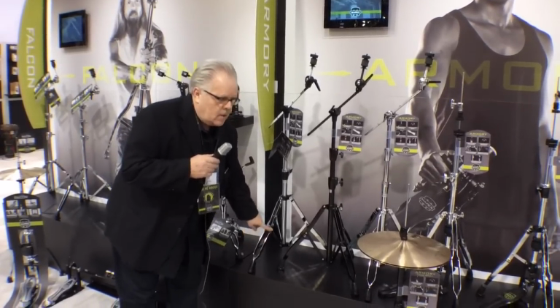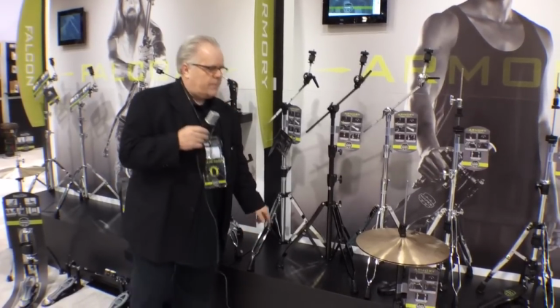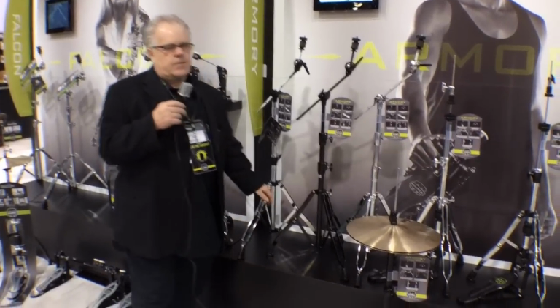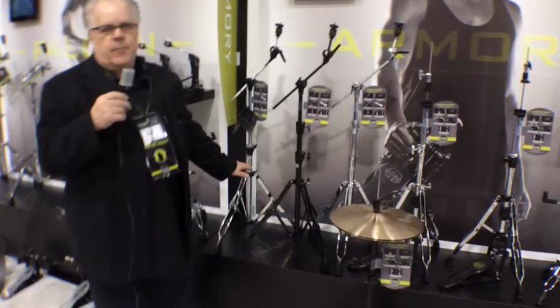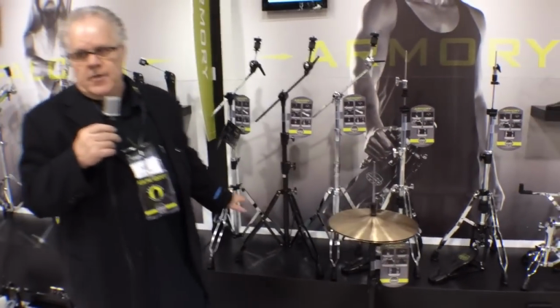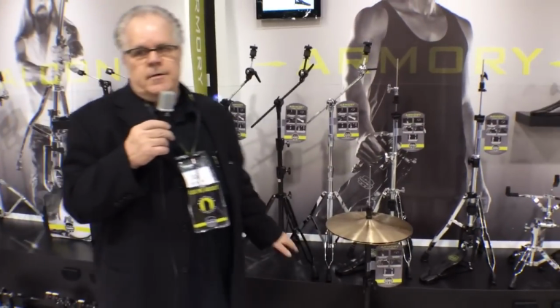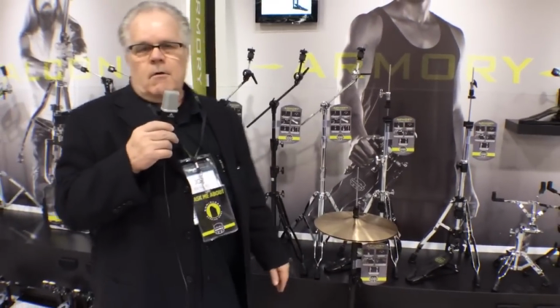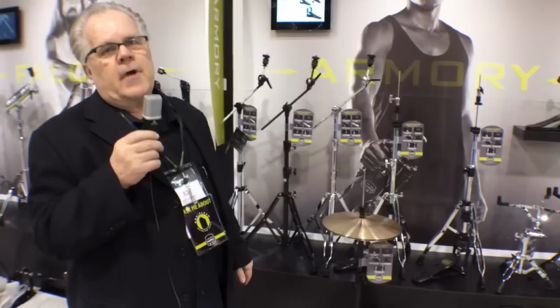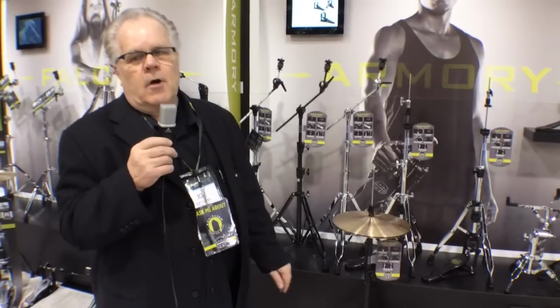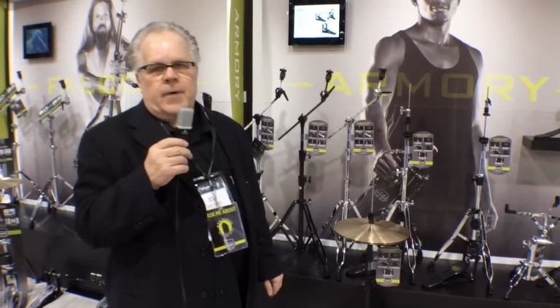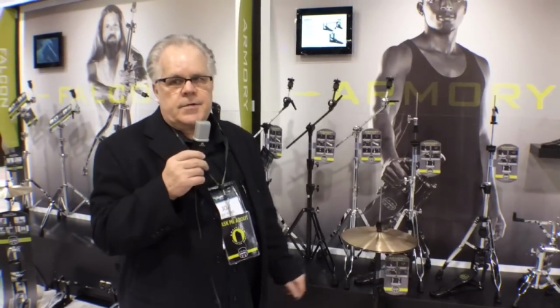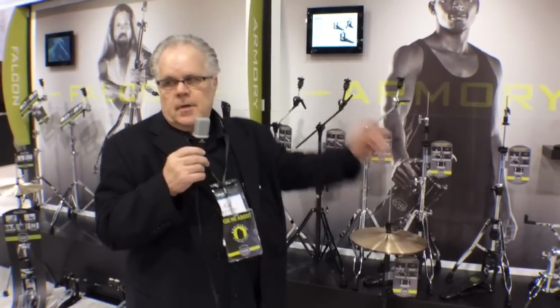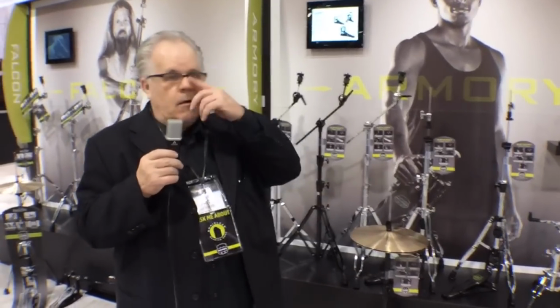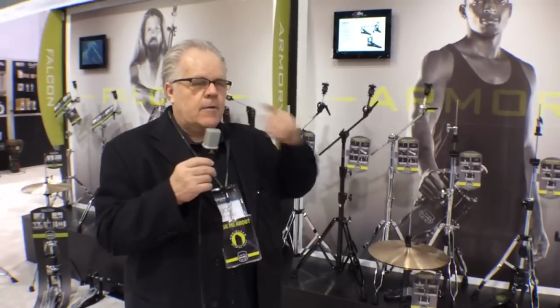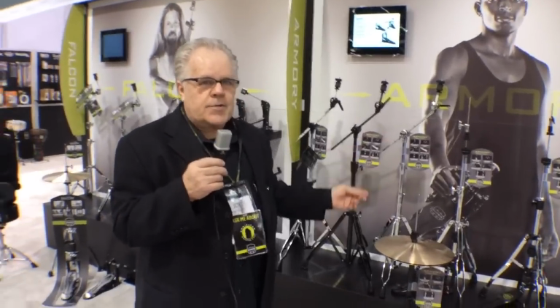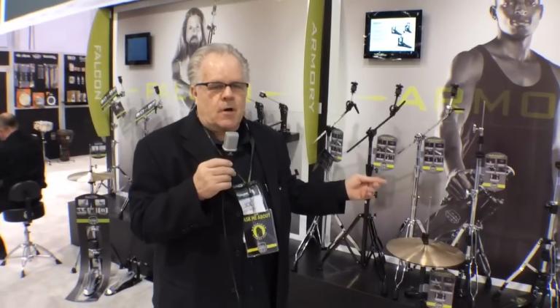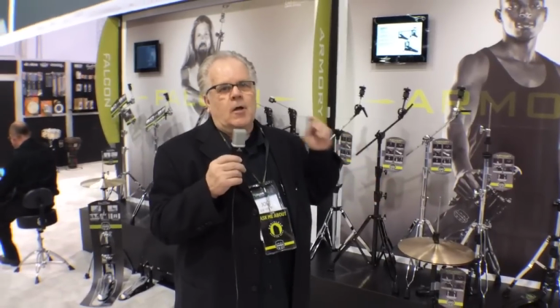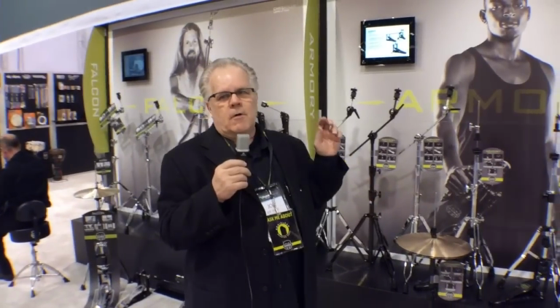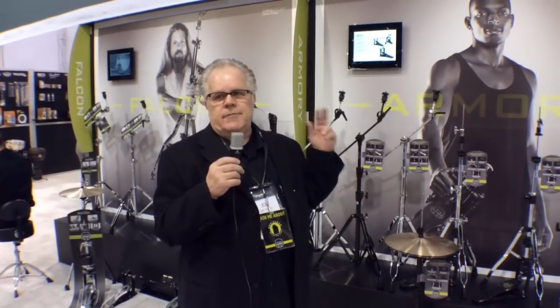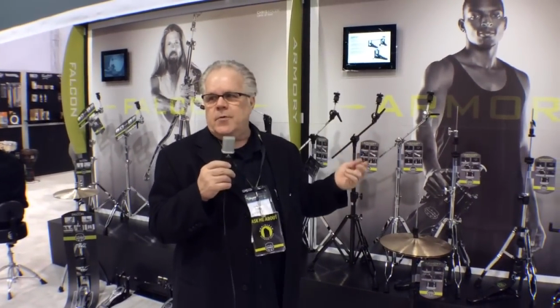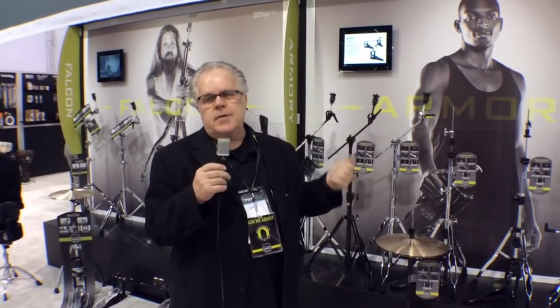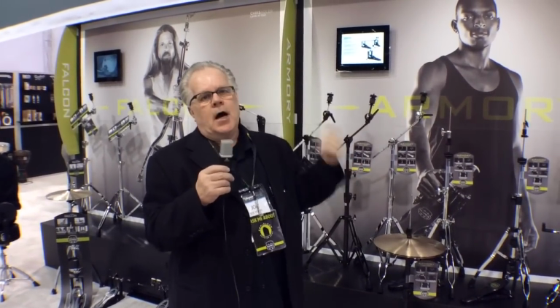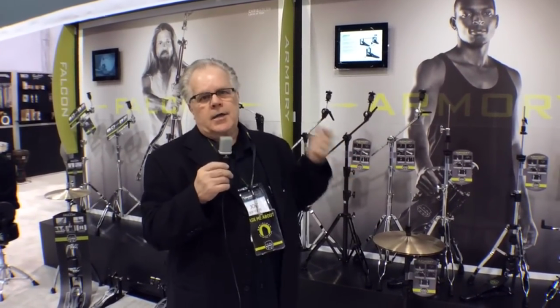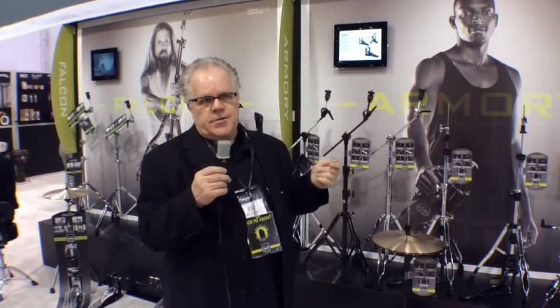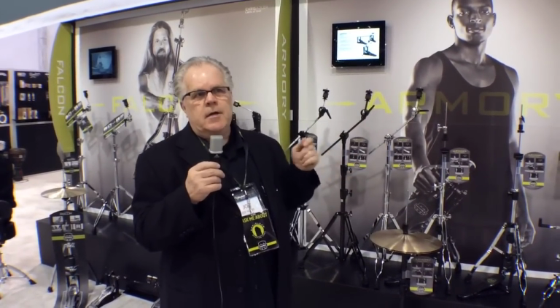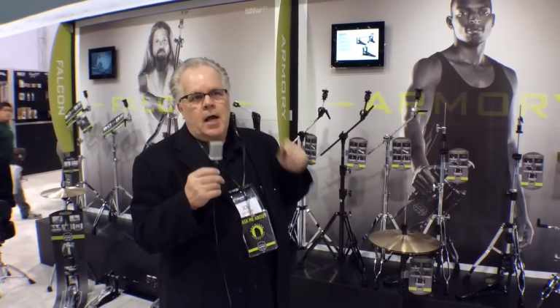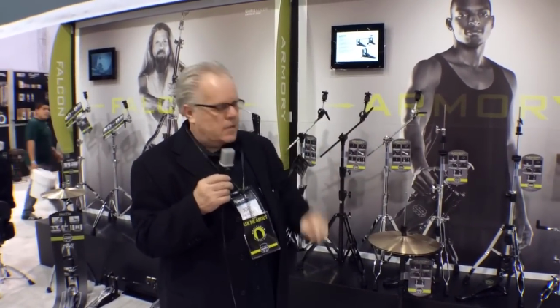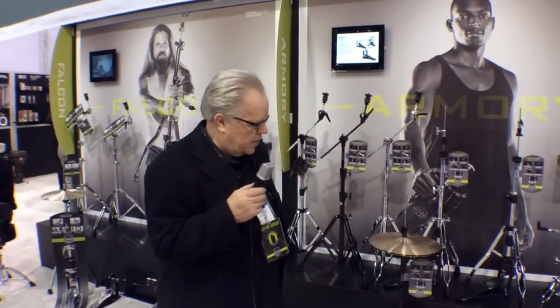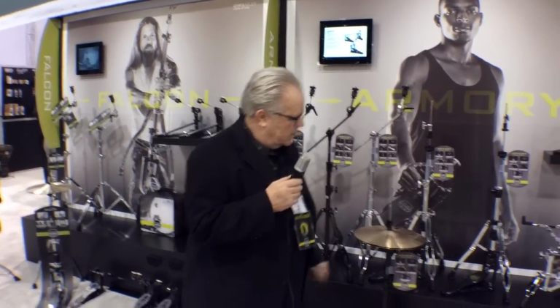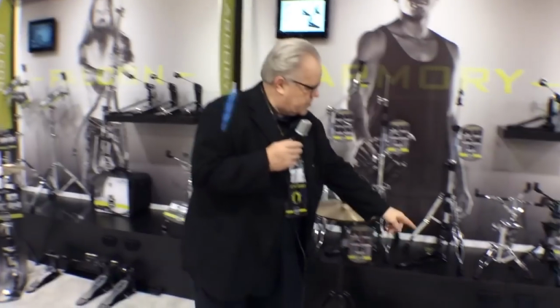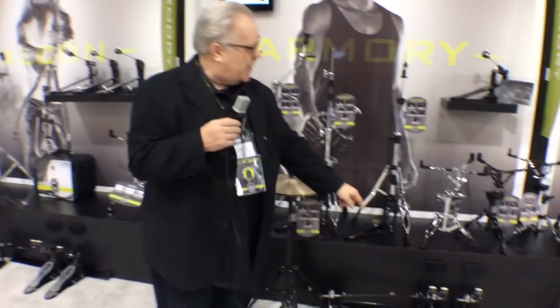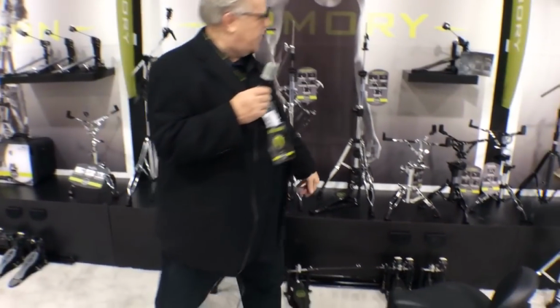All the pieces are available individually or in hardware packs. Like the Mars series hardware, all the hardware packs have two boom stands, hi-hat, snare stand, and you can get either a single bass drum pedal